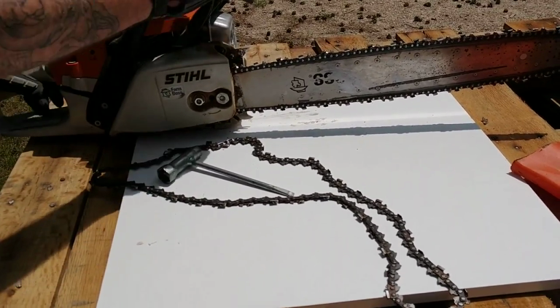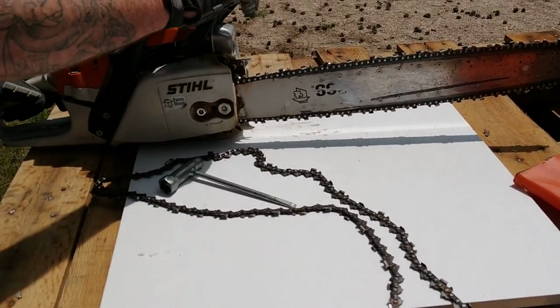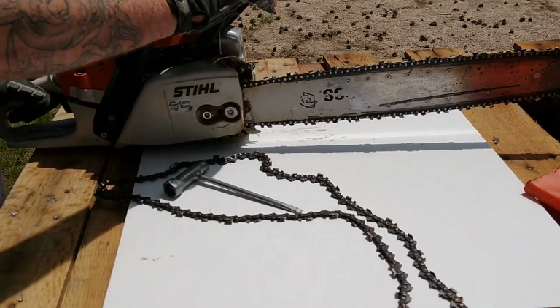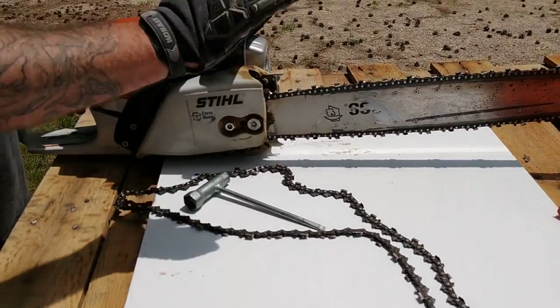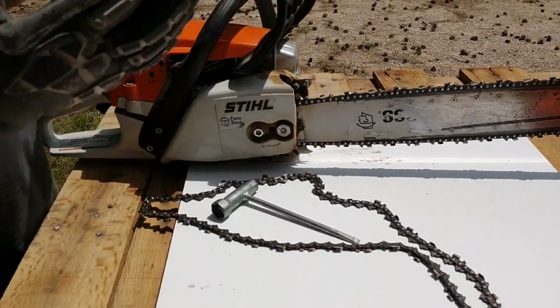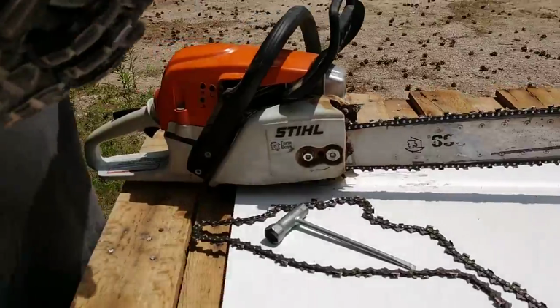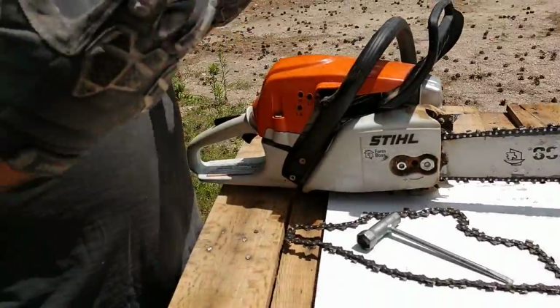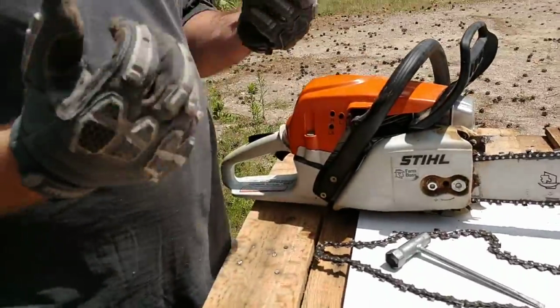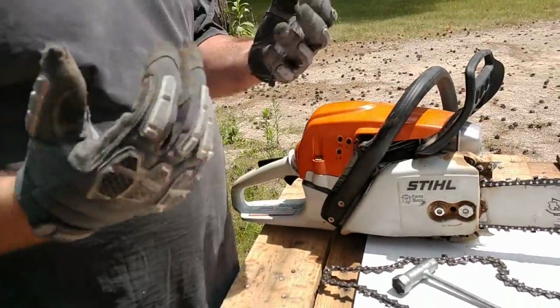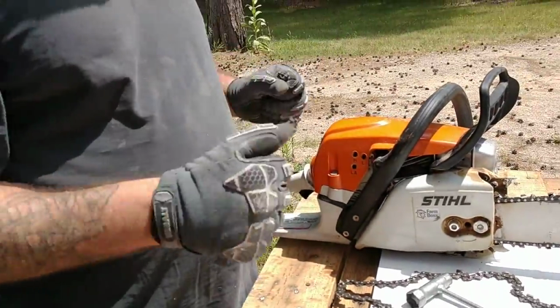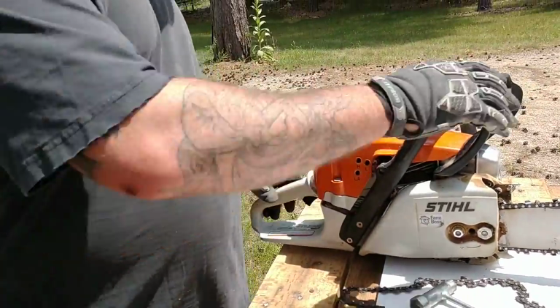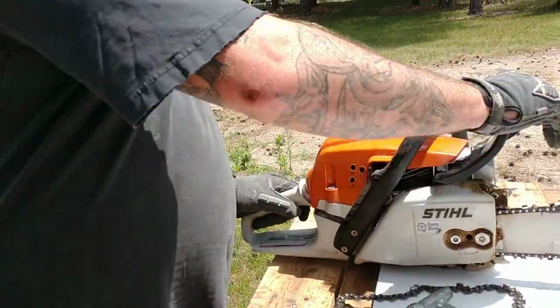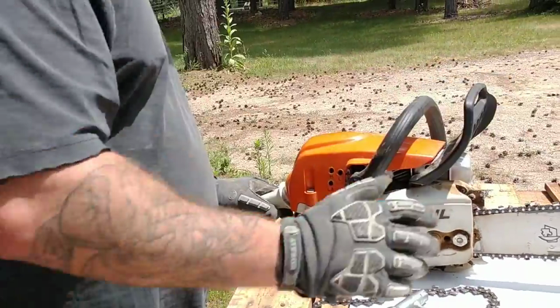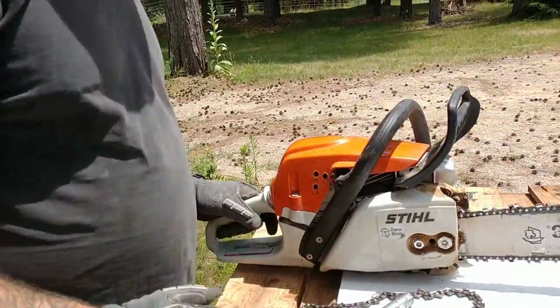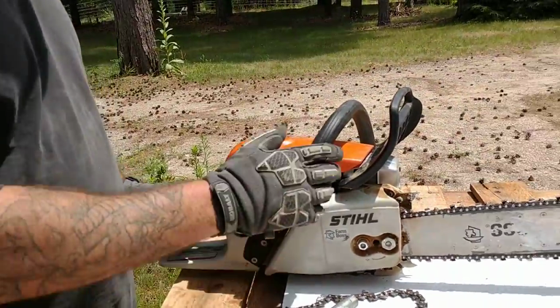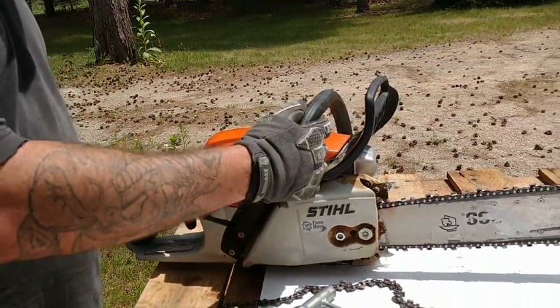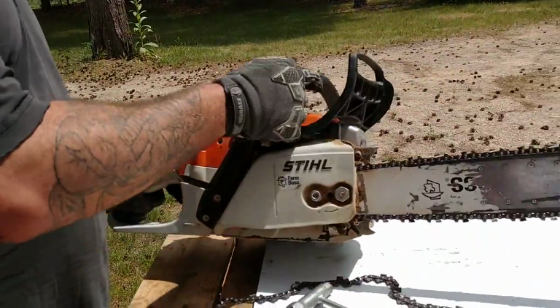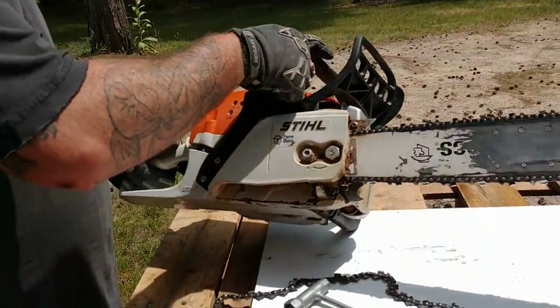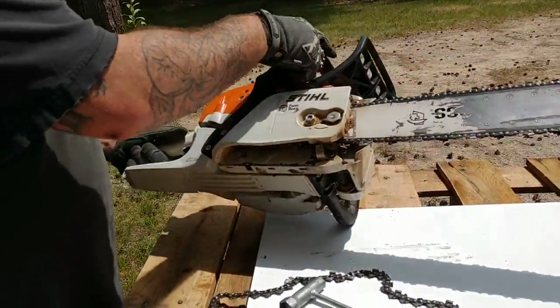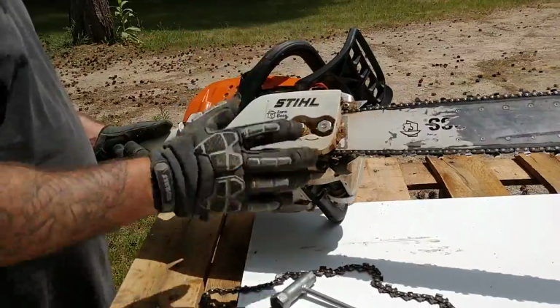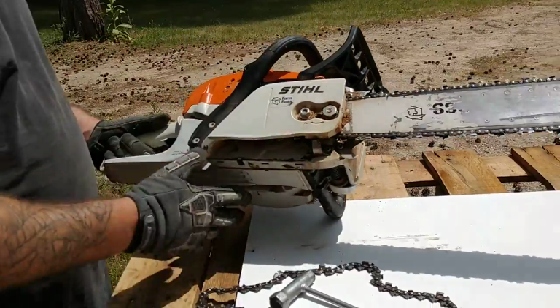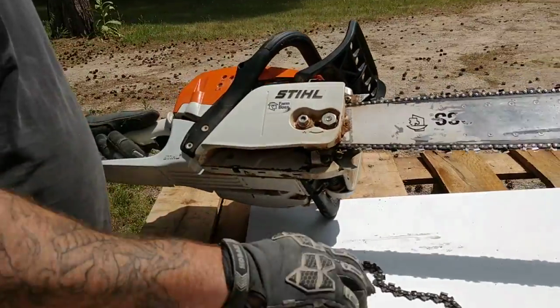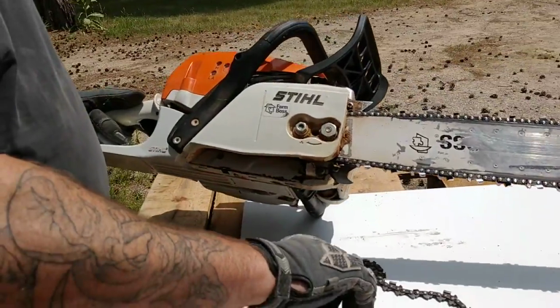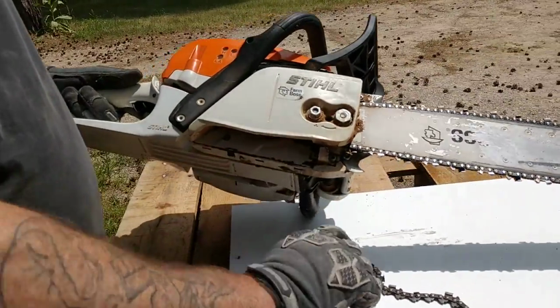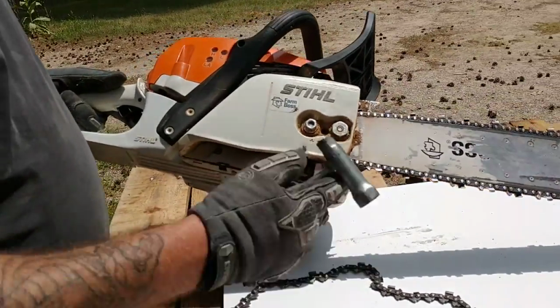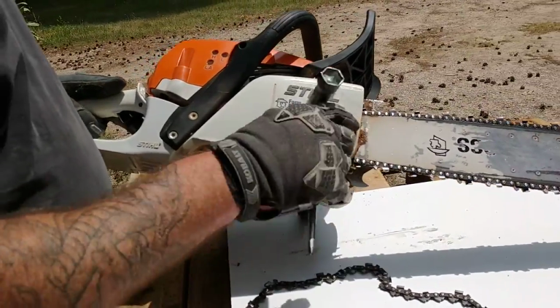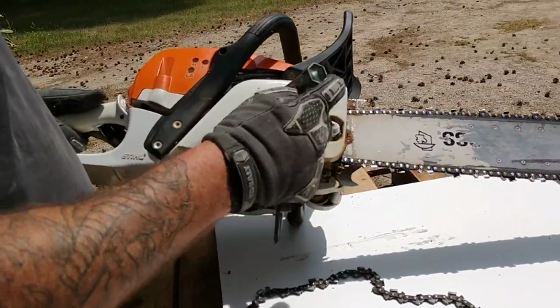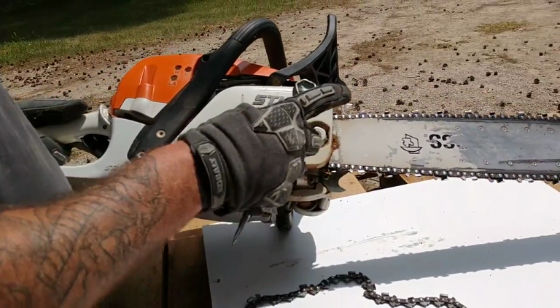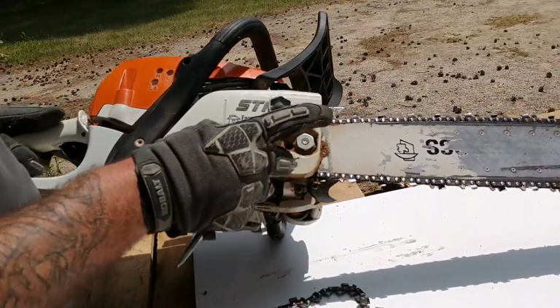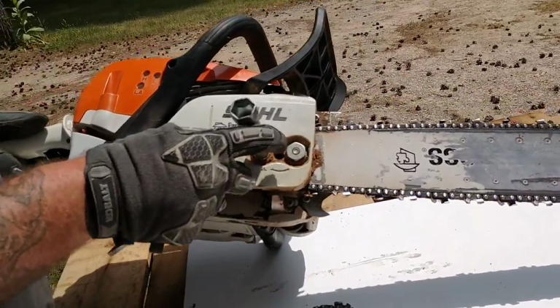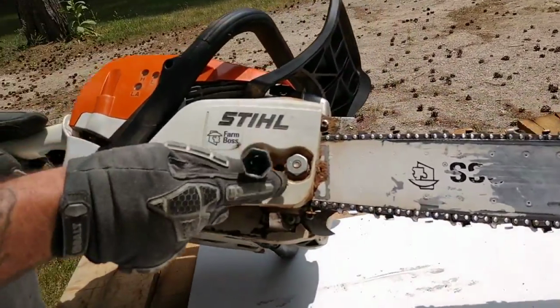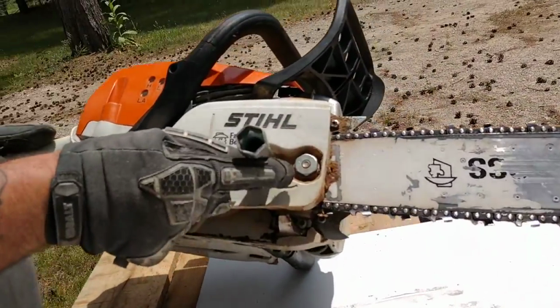First thing you're going to want to do is make sure you're wearing gloves. Set your chain brake so that the thing doesn't move around on you. And then you're going to want to start.